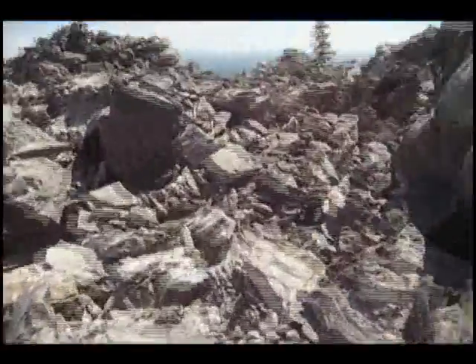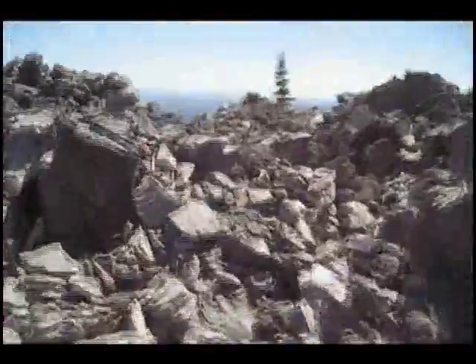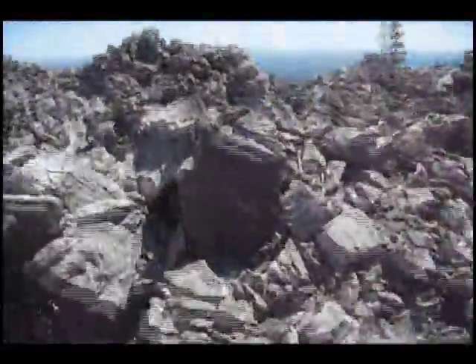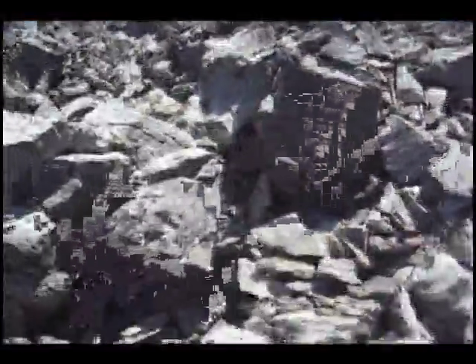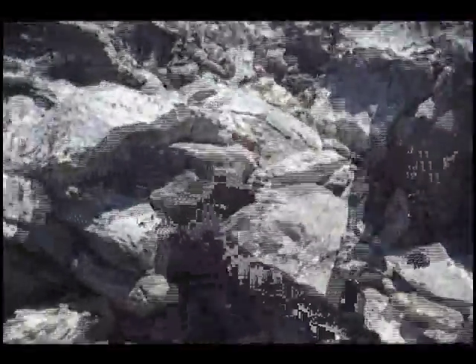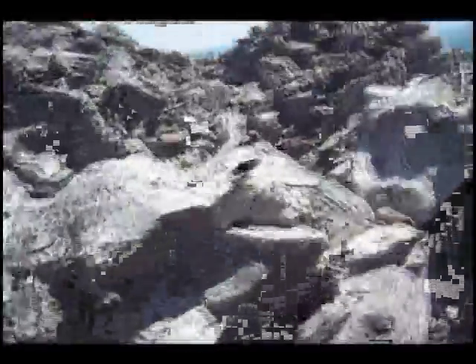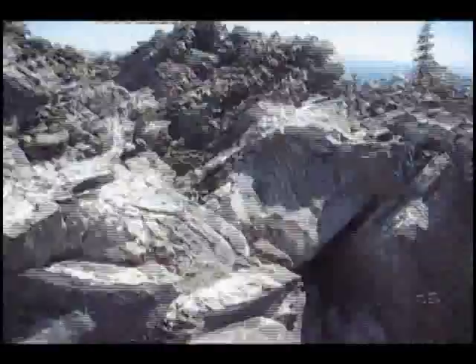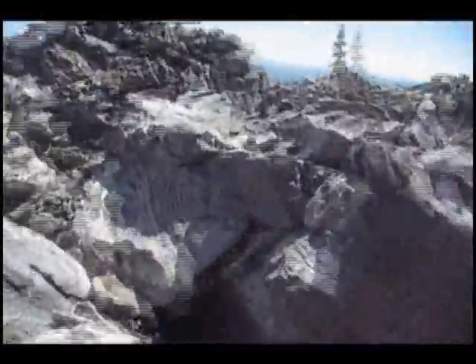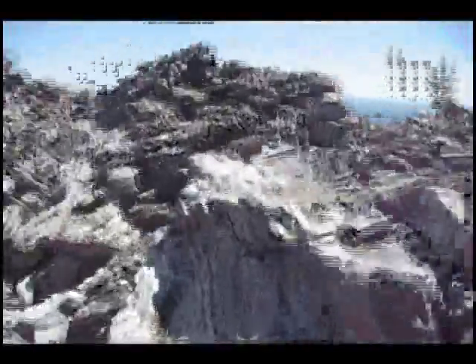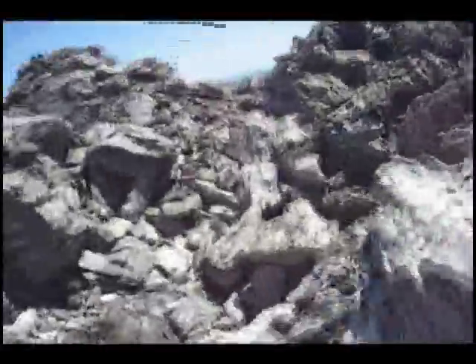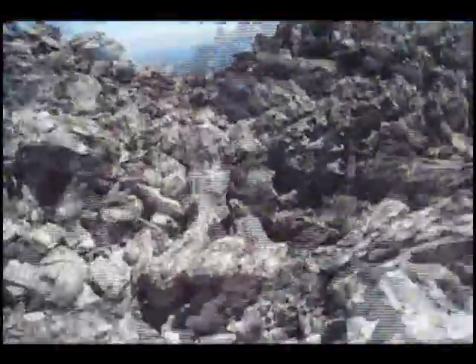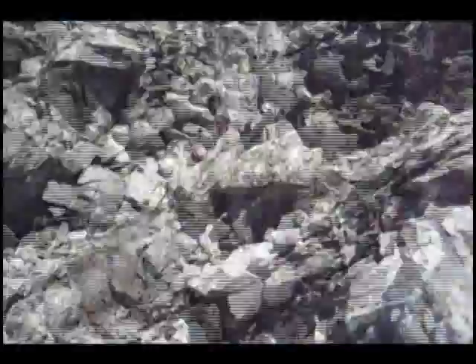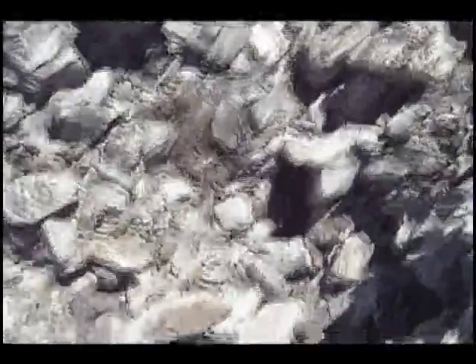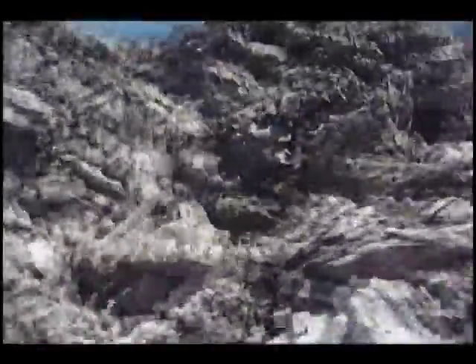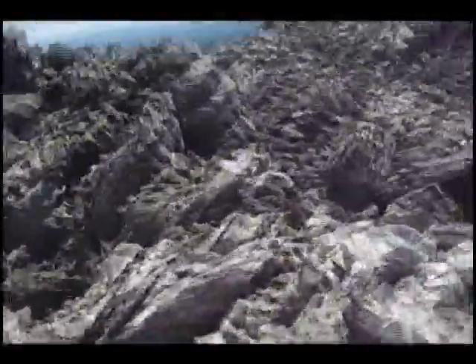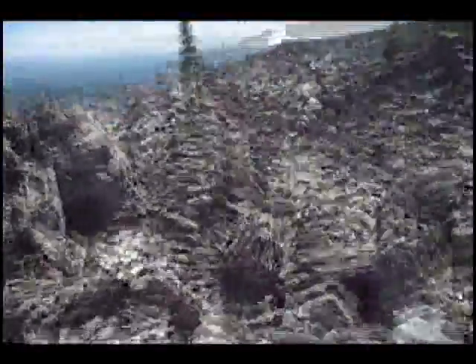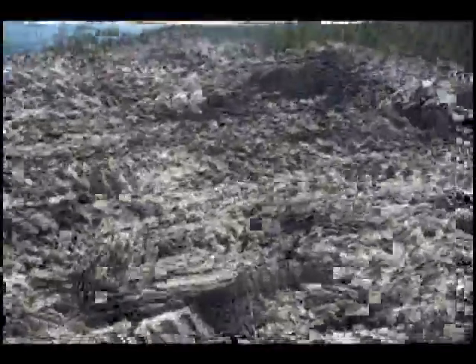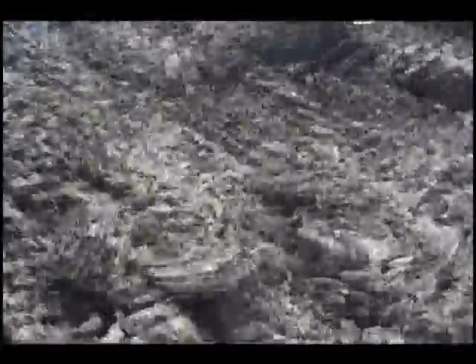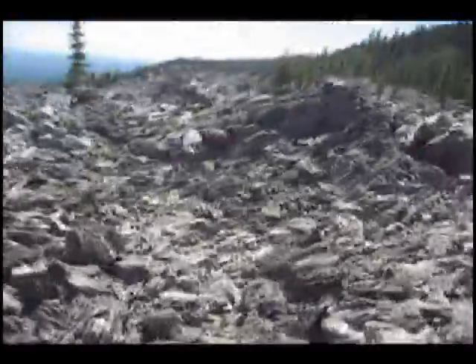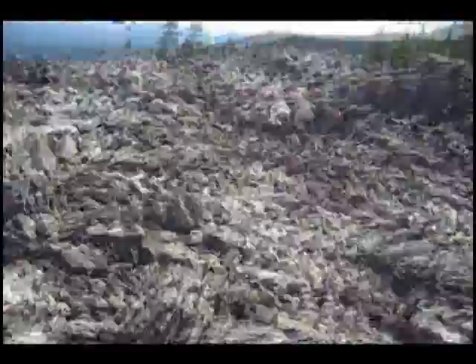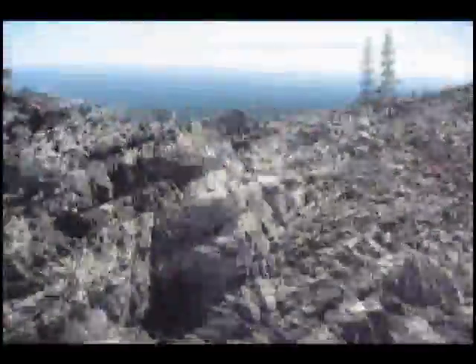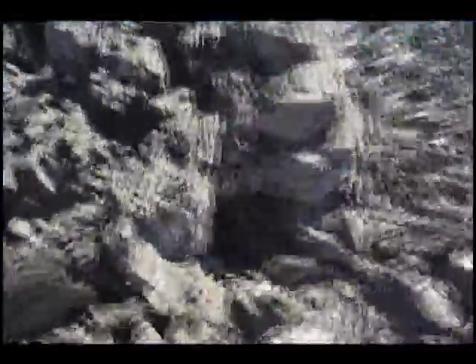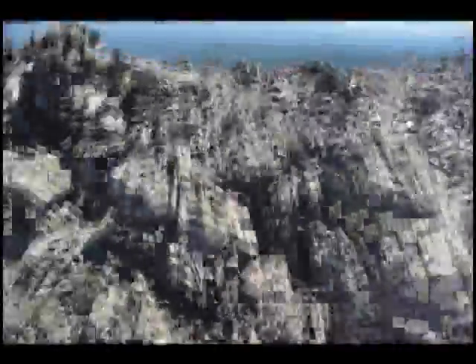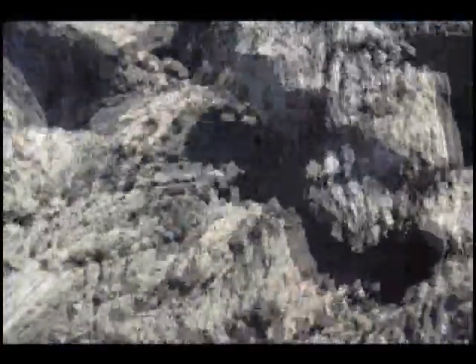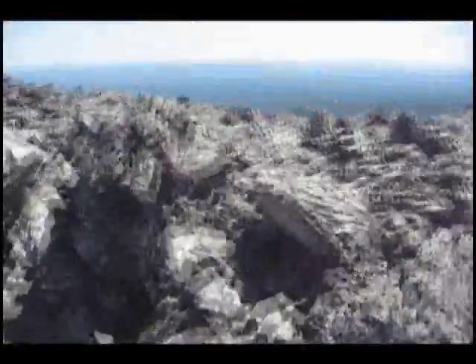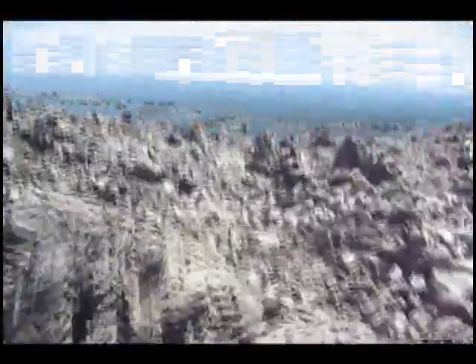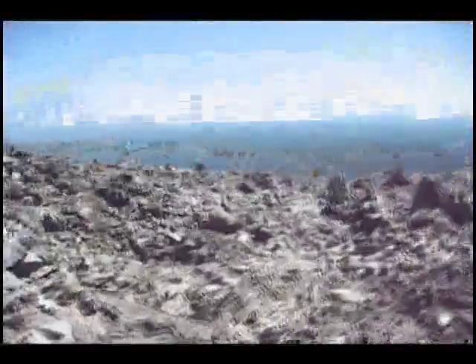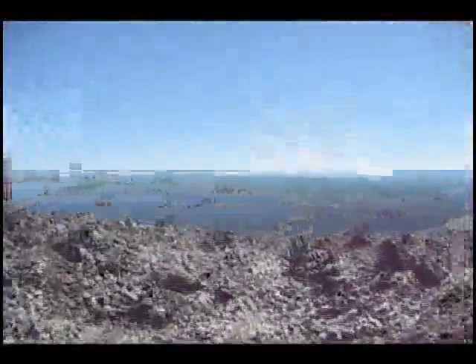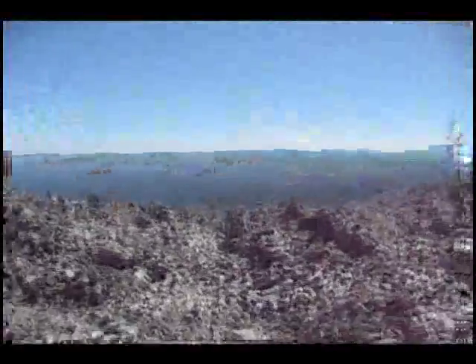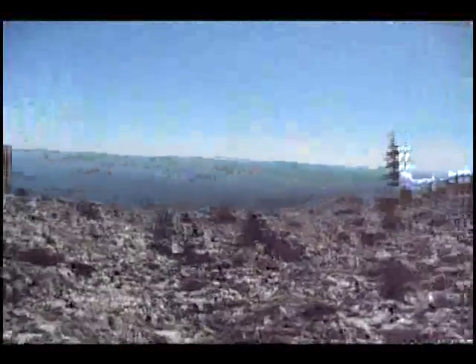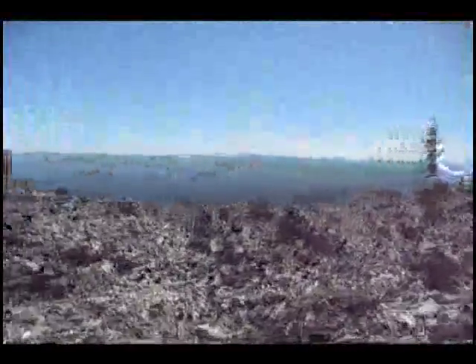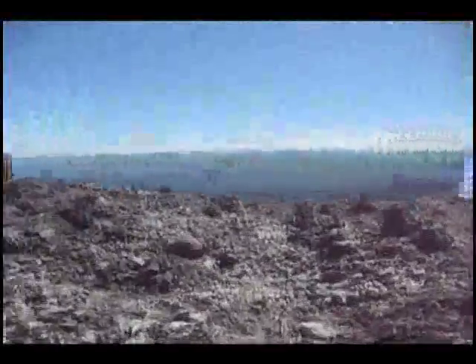And then we go up, up, up — whoa, not down, not down. Beautiful view of the valley.